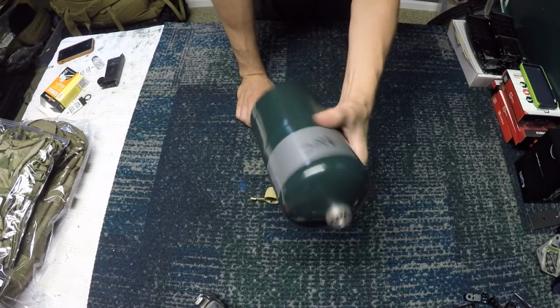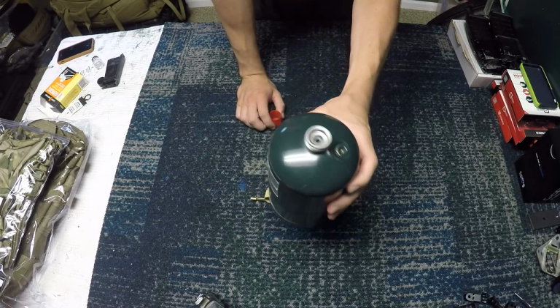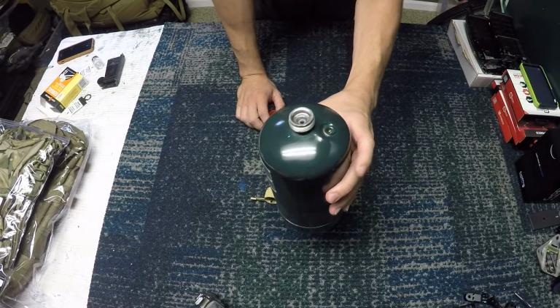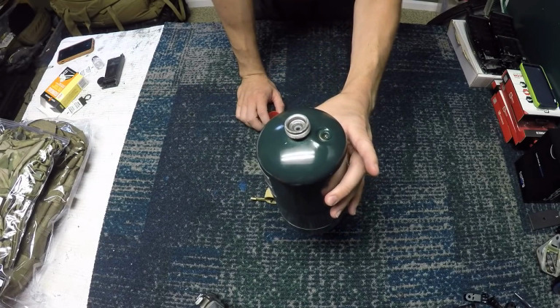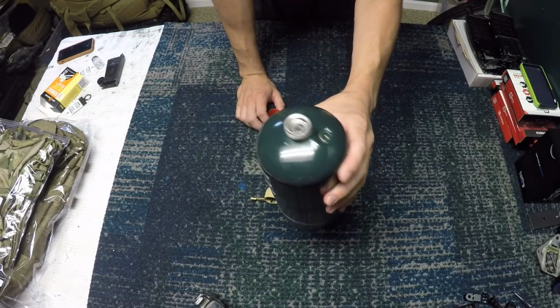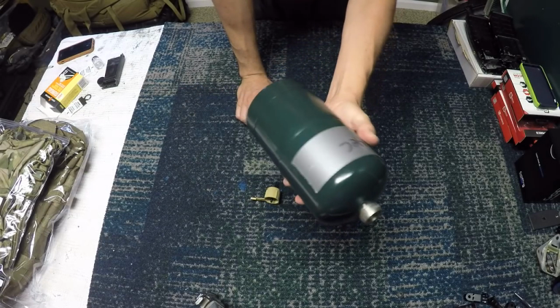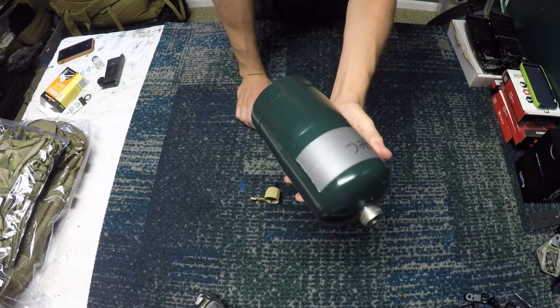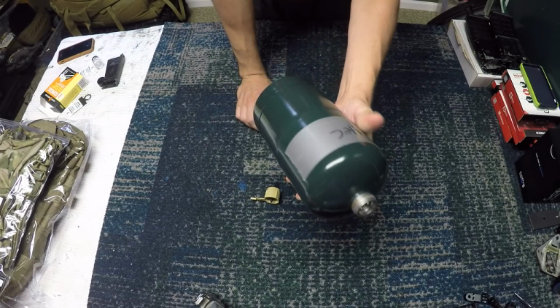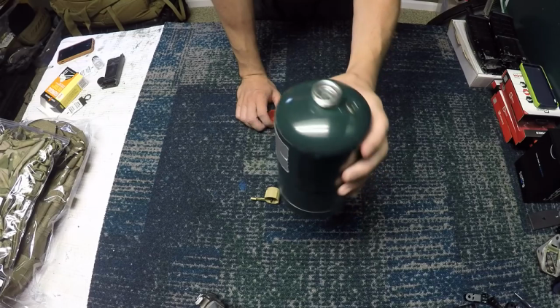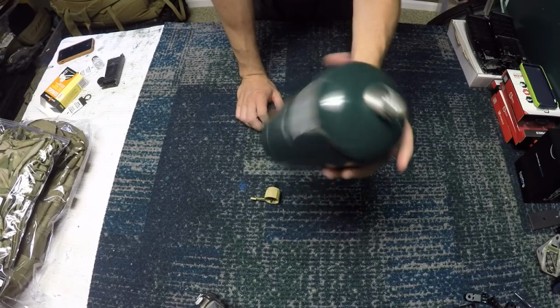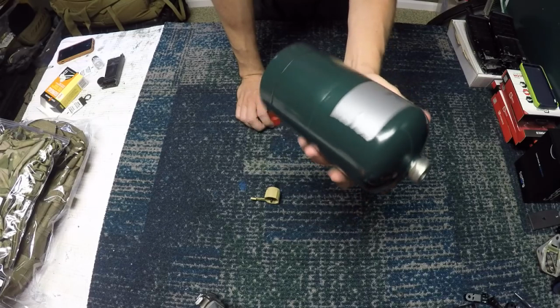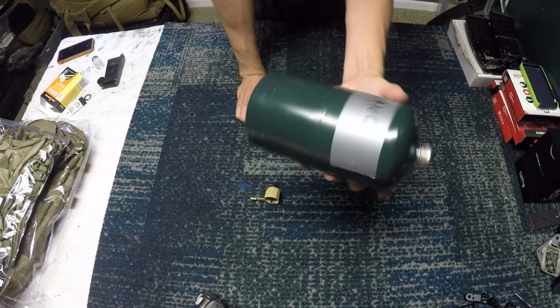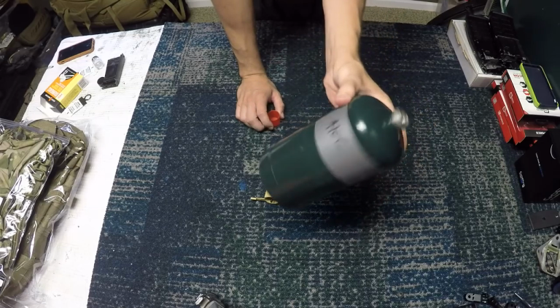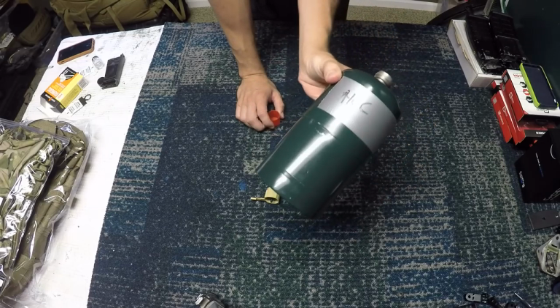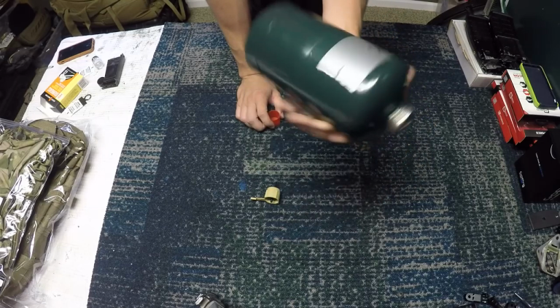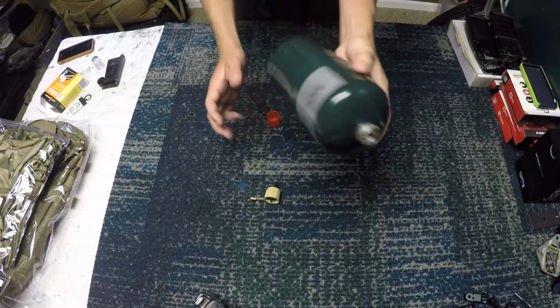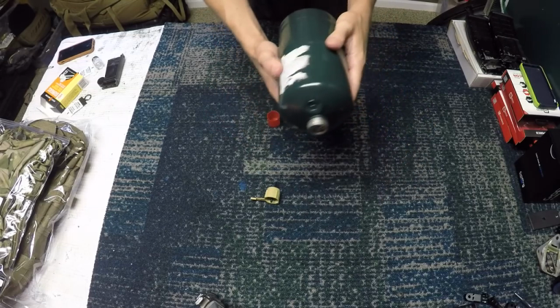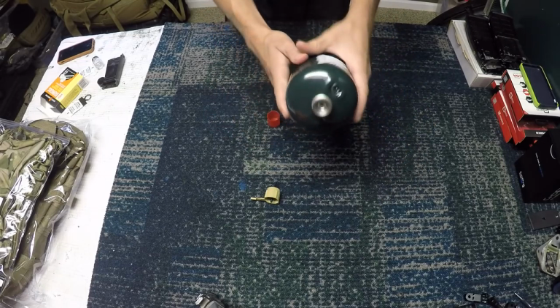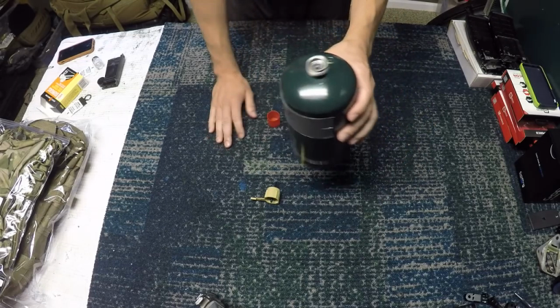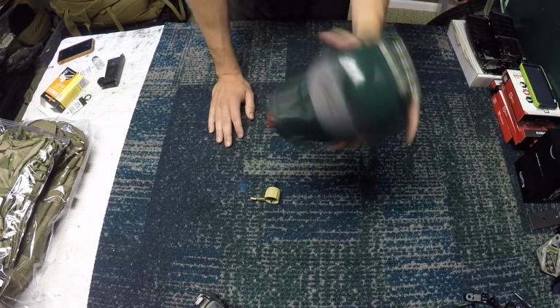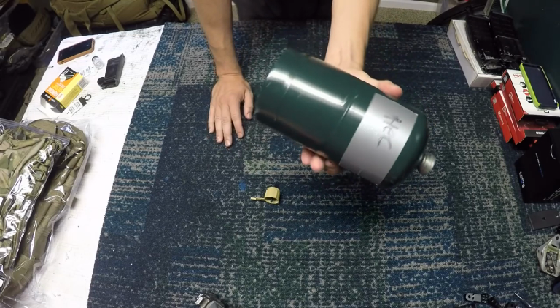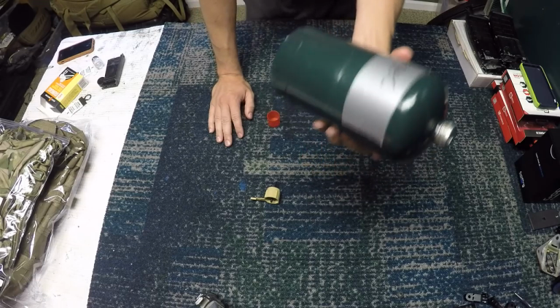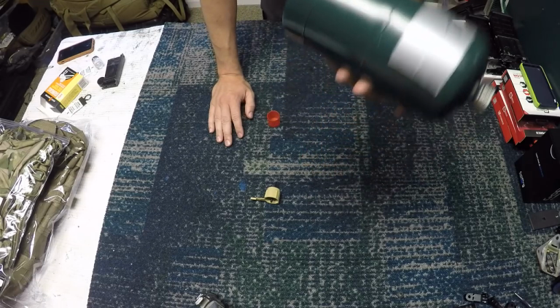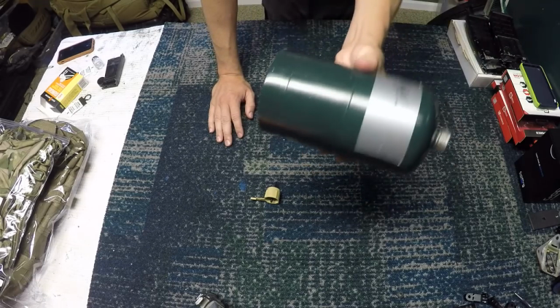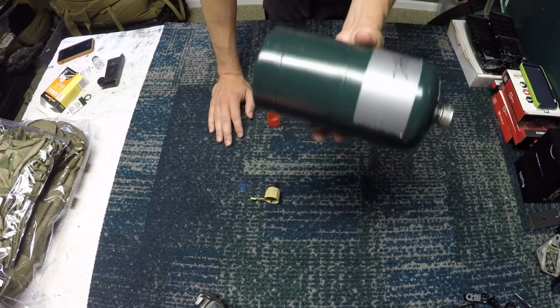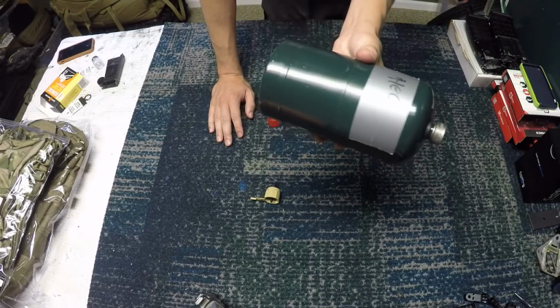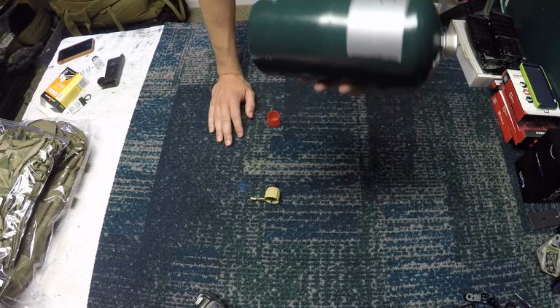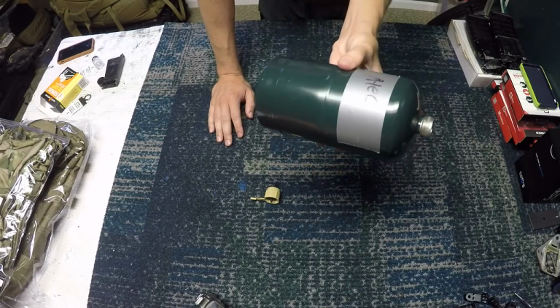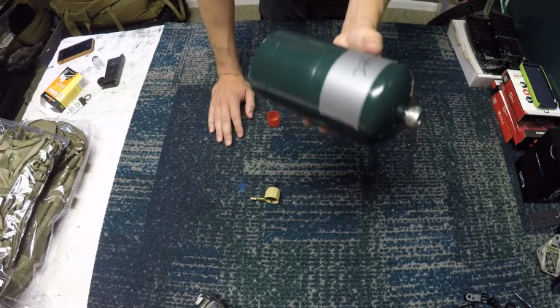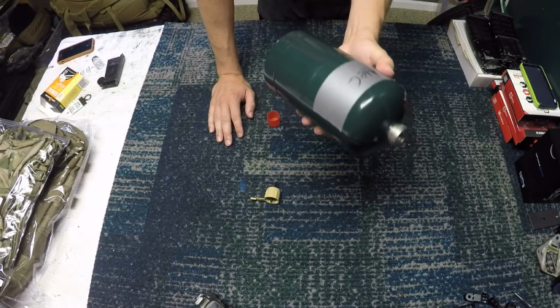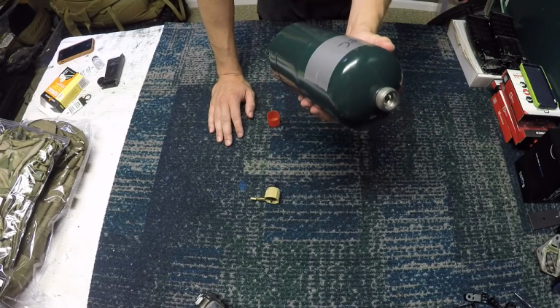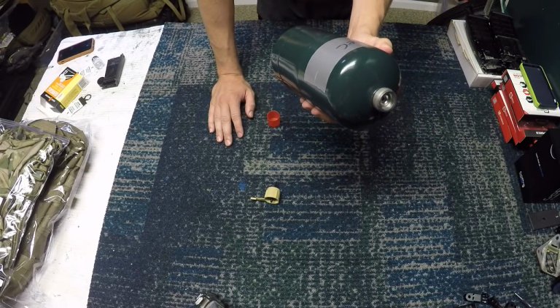This can be used with gas blowback rifles, sniper rifles, or anything you can think of, and it works with a standard propane tank. This one just has my name on it — it's a Coleman one I think — but these propane tanks are about two dollars a piece depending on where you get them and how many you buy in bulk.